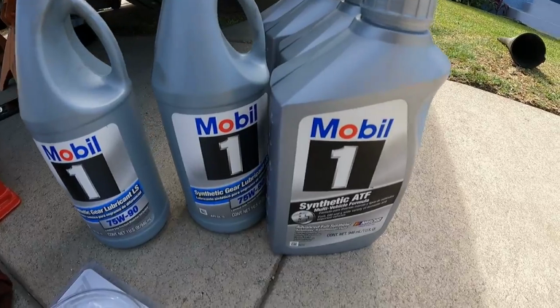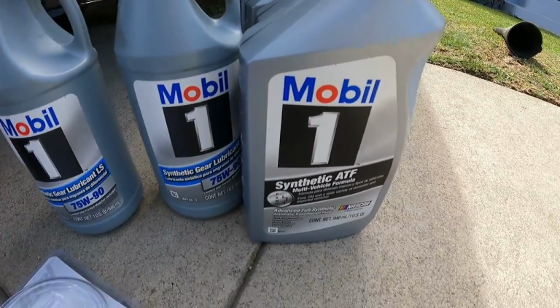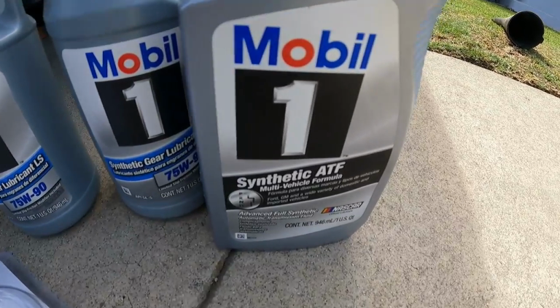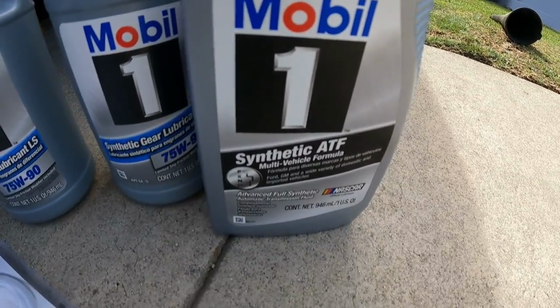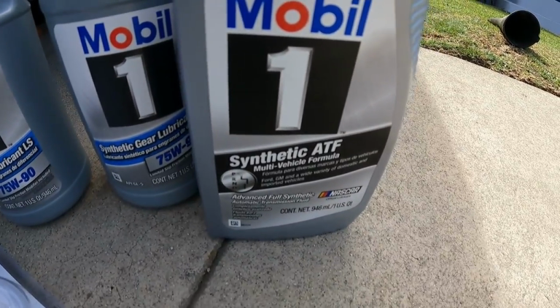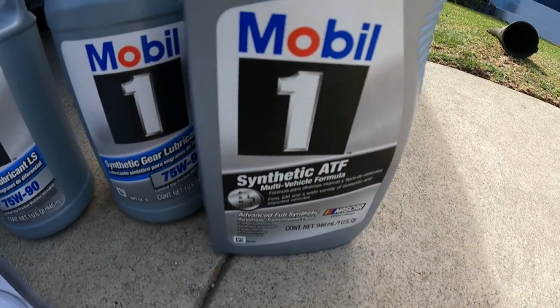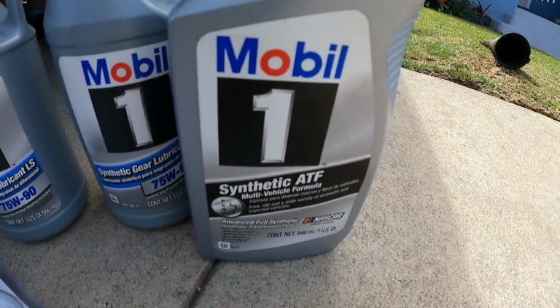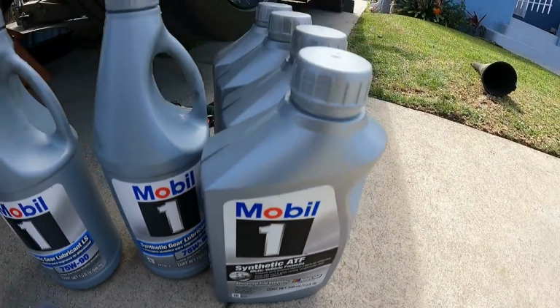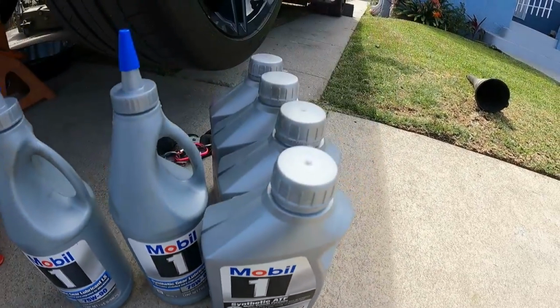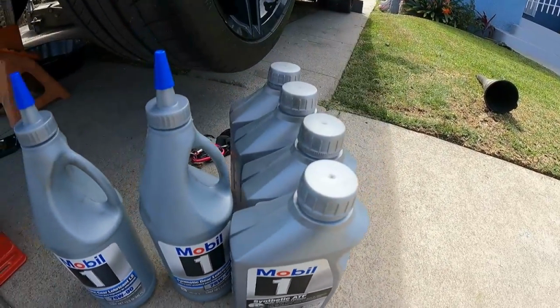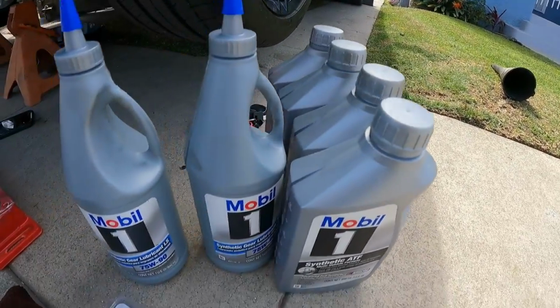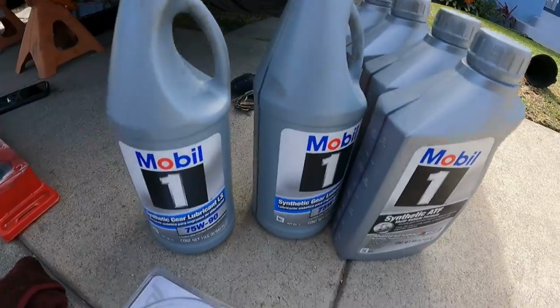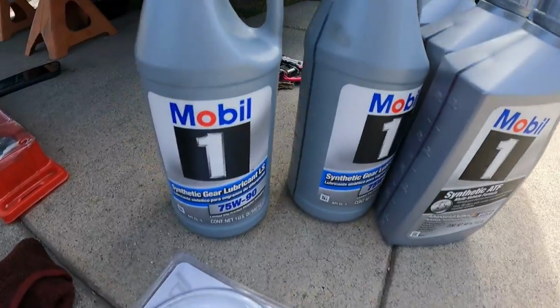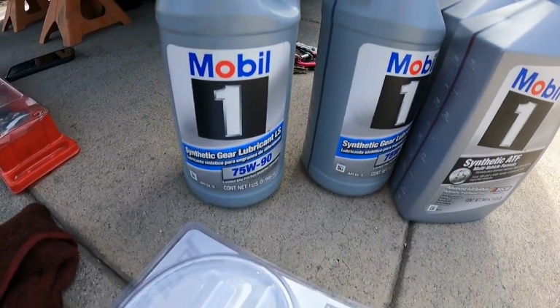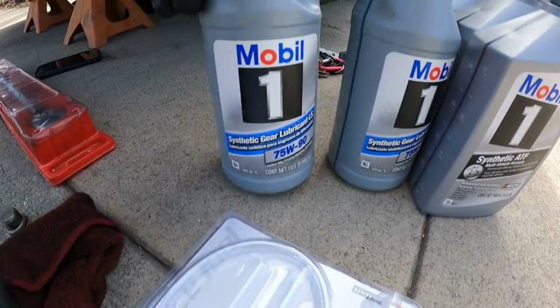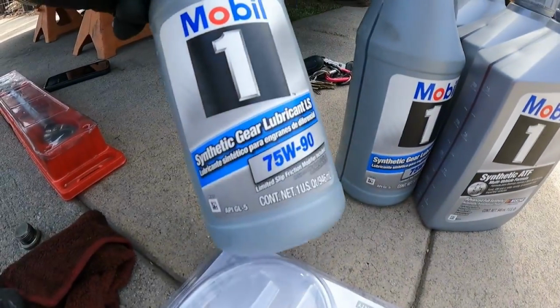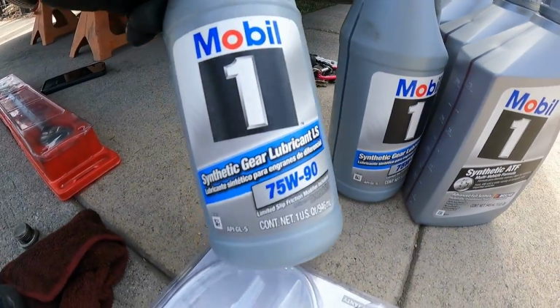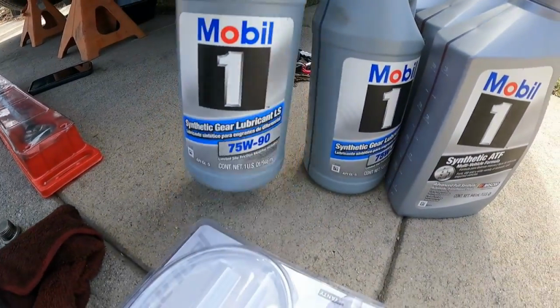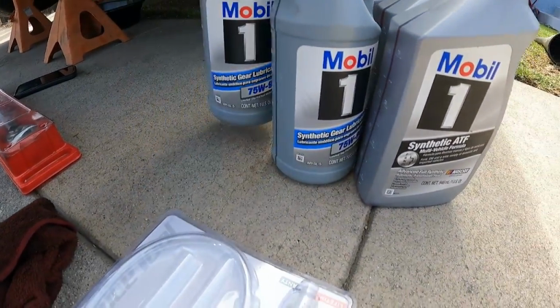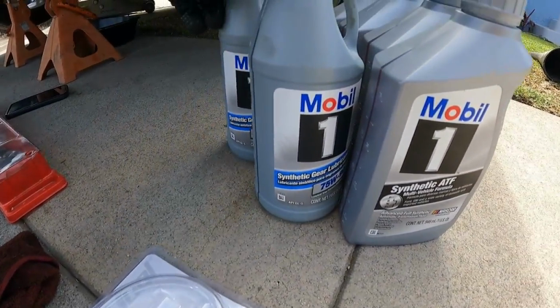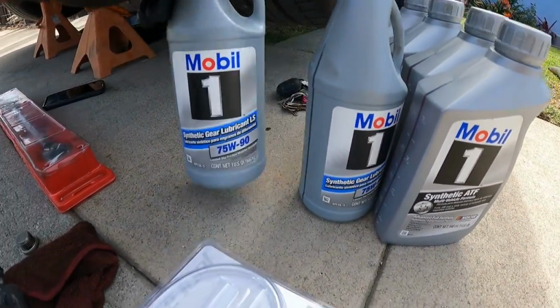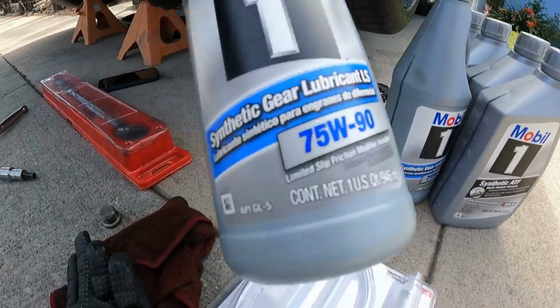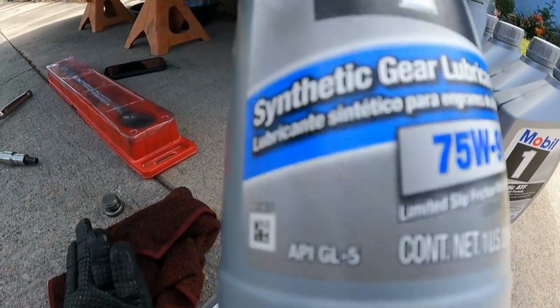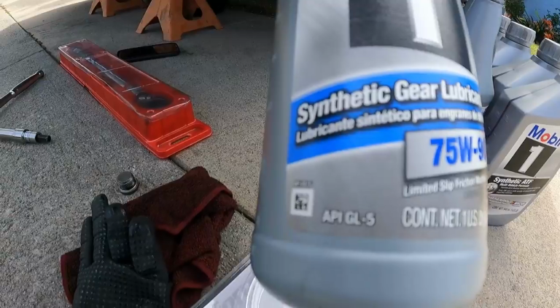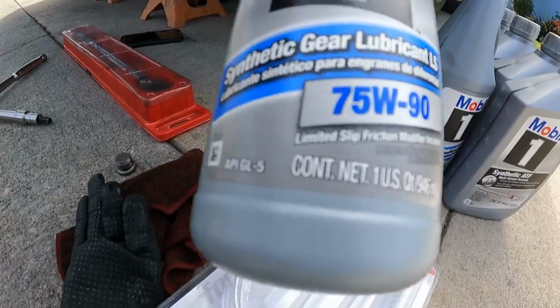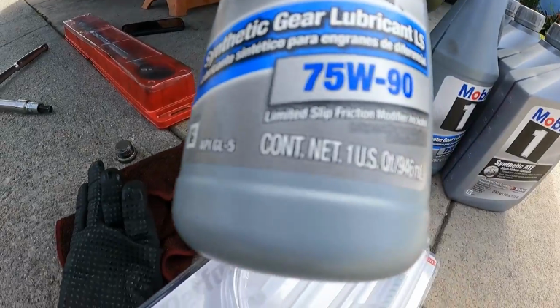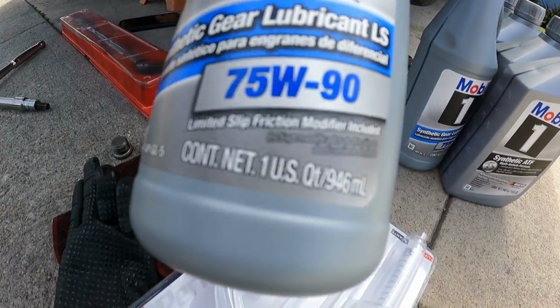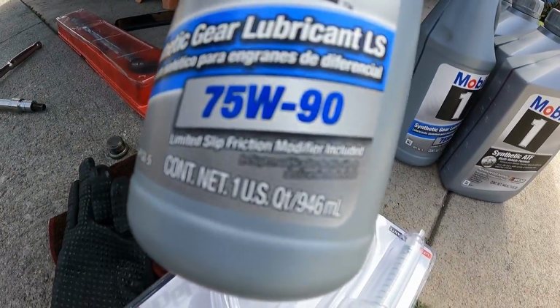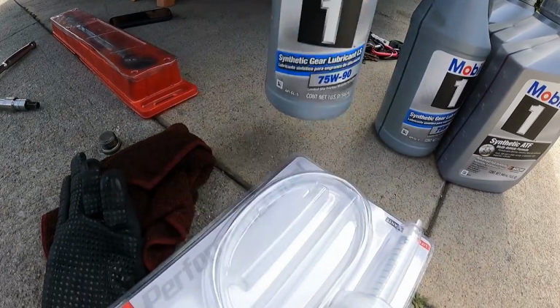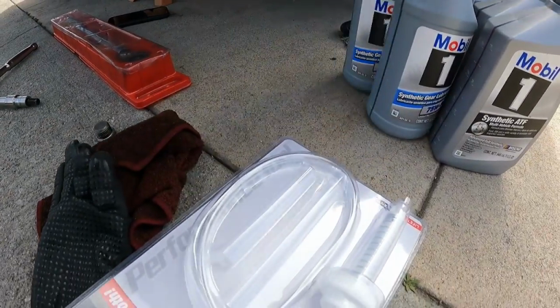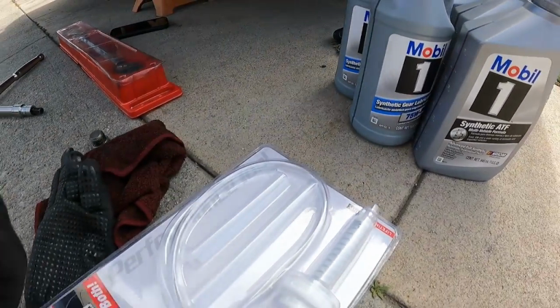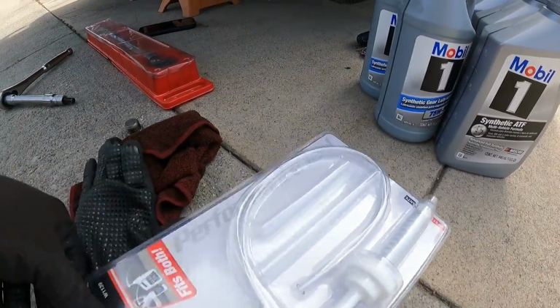What's going on everybody. Today in this video I will be replacing my rear diff fluid as well as my transmission fluid. I have a 2004 6-speed, so it is a T56. I'm going to be using Mobile One synthetic fluids for both.